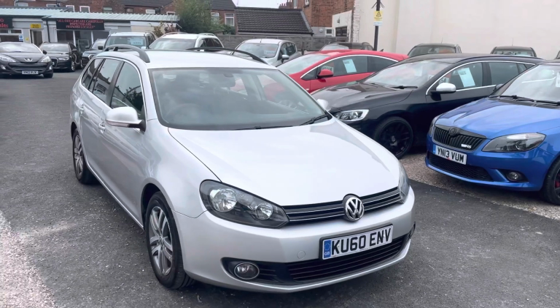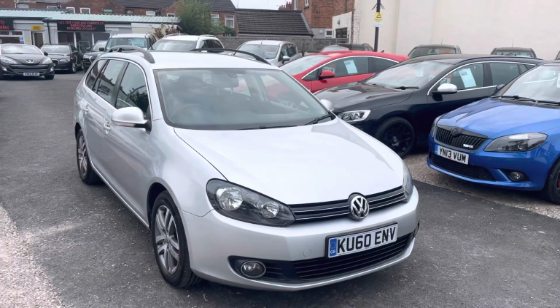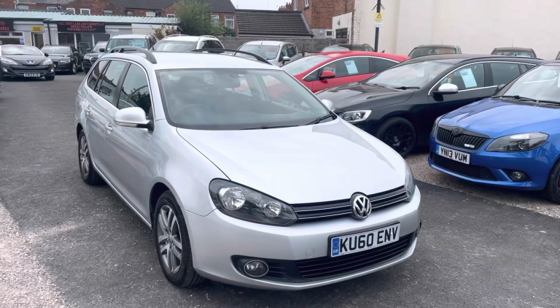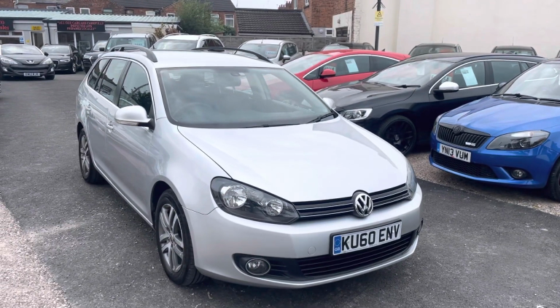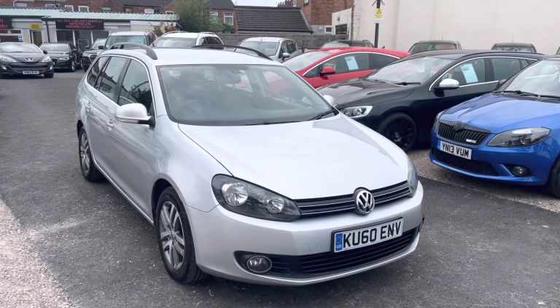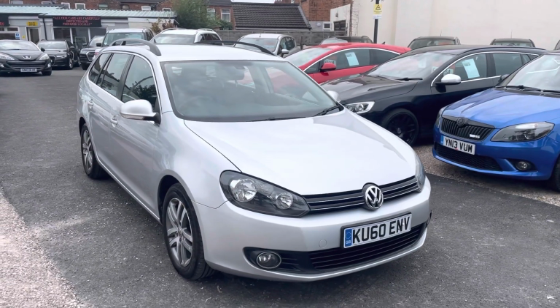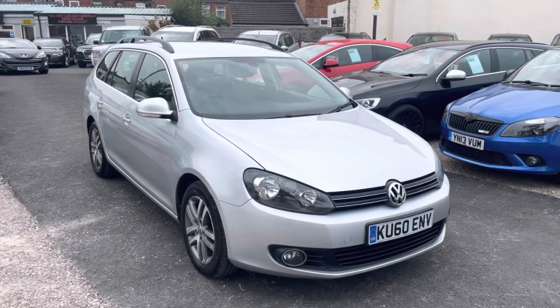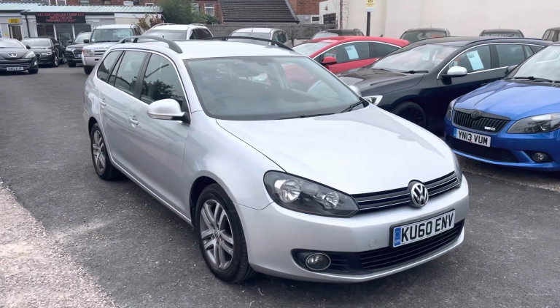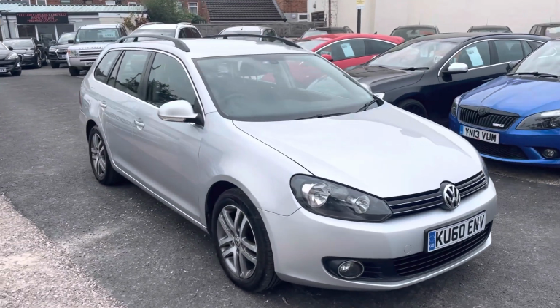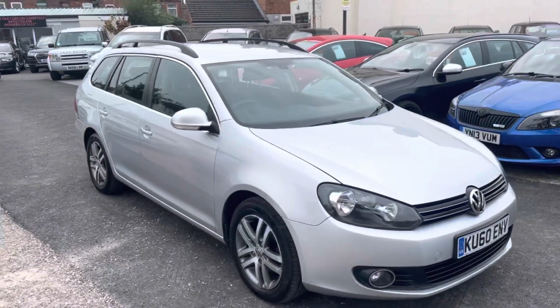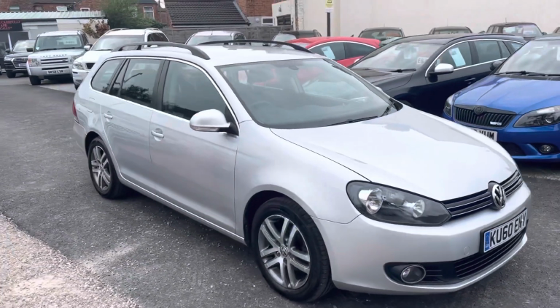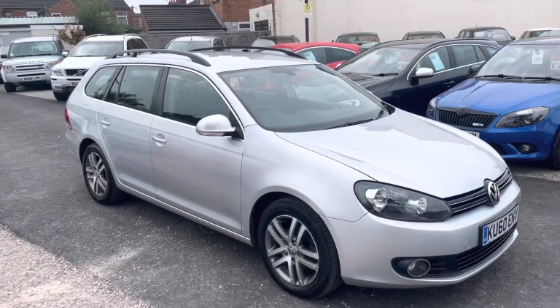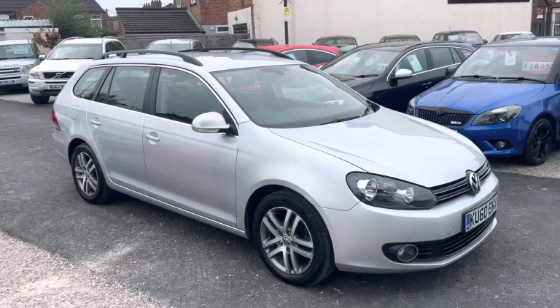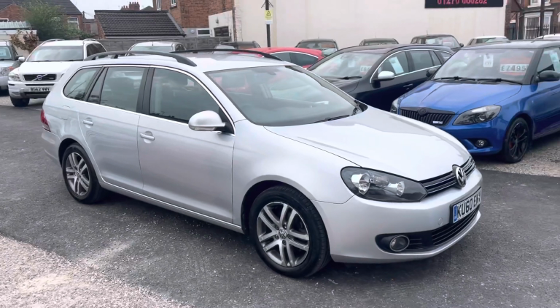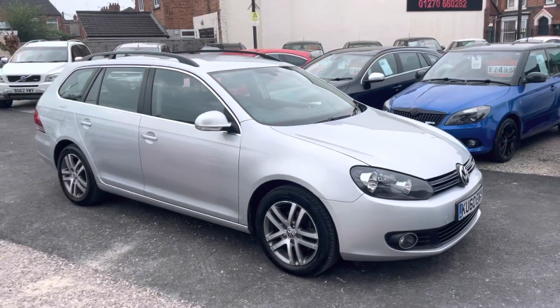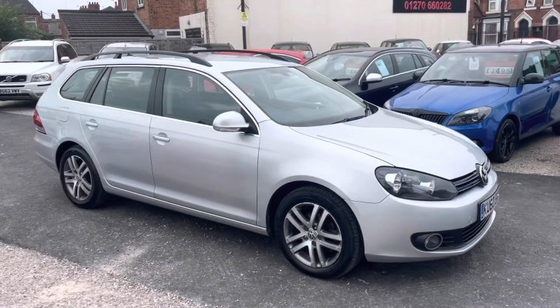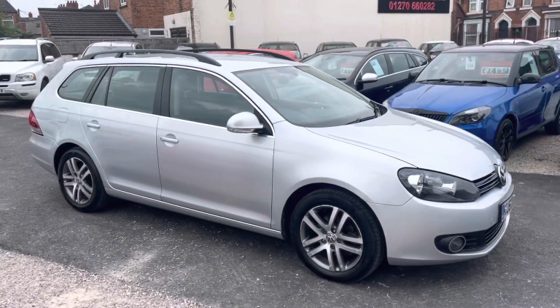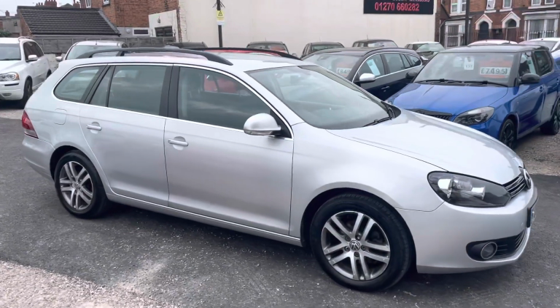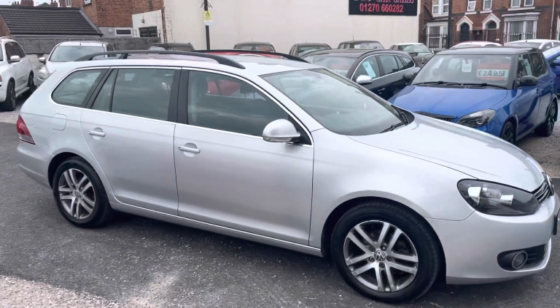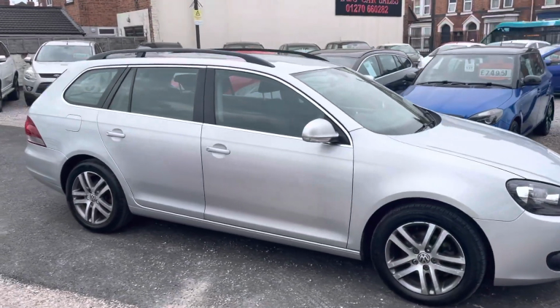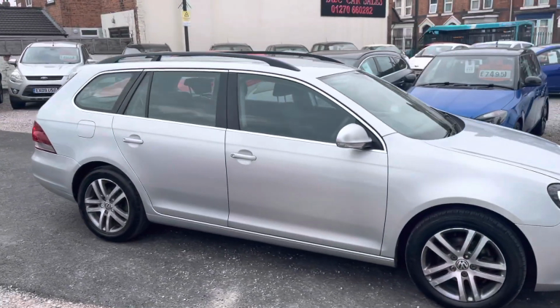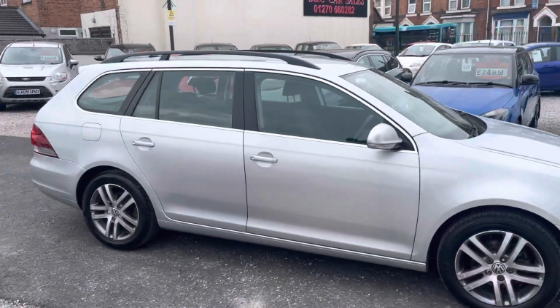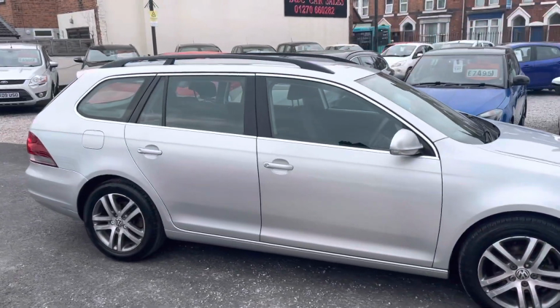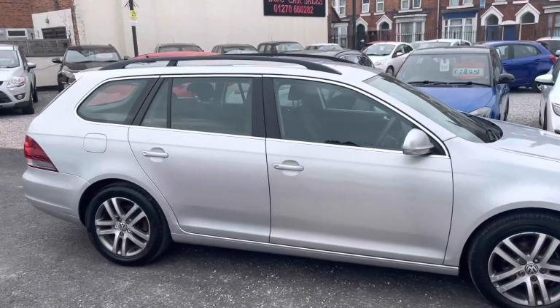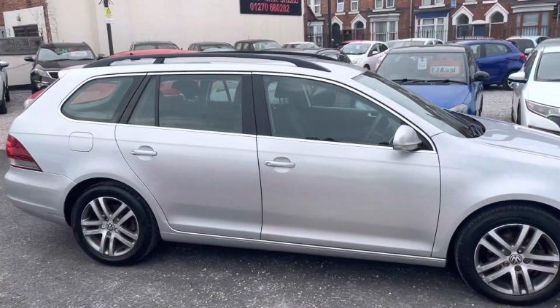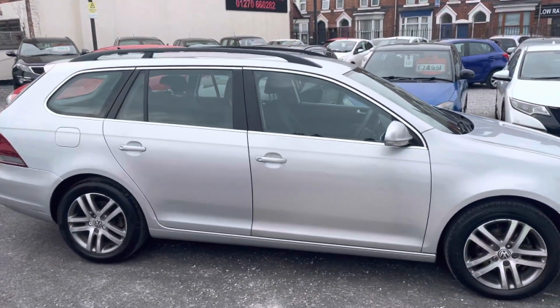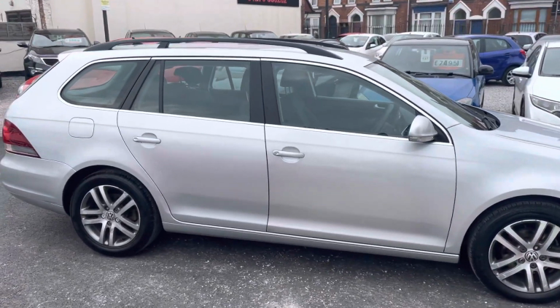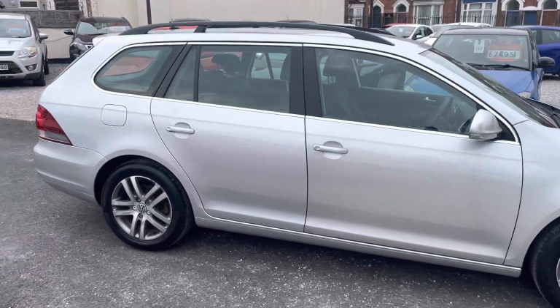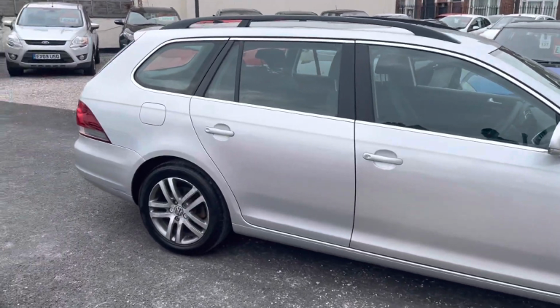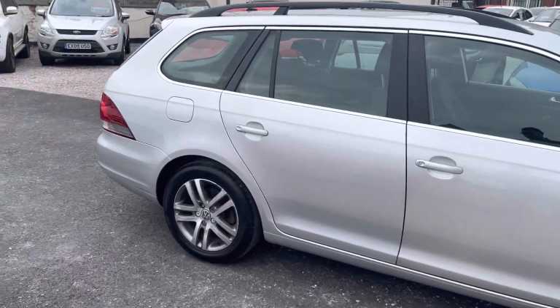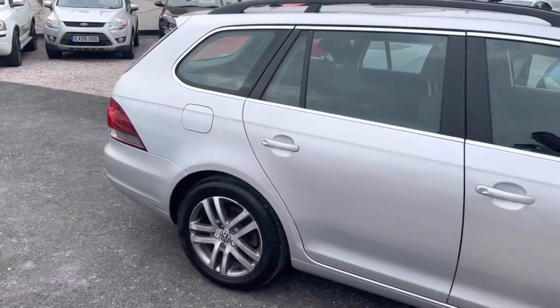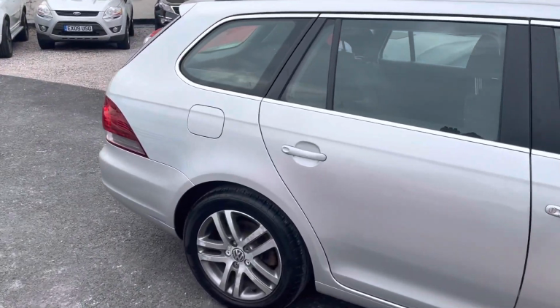Hi, it's Richard, DNC Car Sales and Crewe. I'm just going to do a quick walk-around video of our Volkswagen Golf. I have got the car running, so you can get a bit of a feel for it, and we'll get you around all of the bodywork as well, which is in really, really good order.